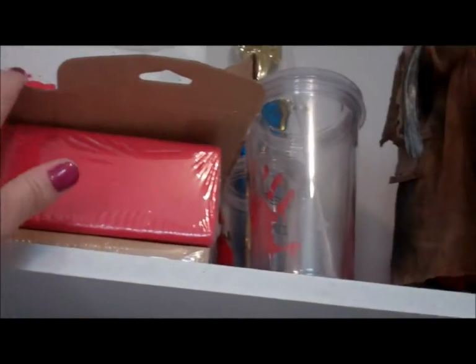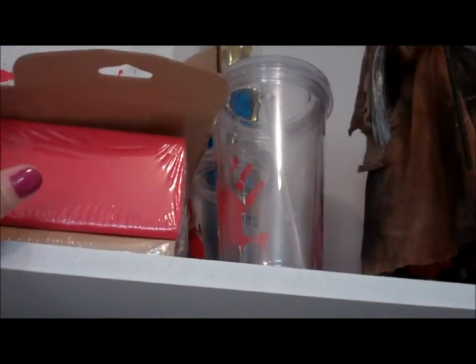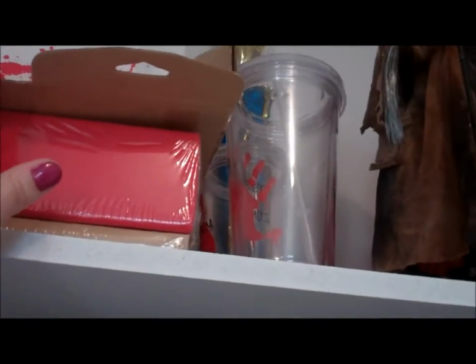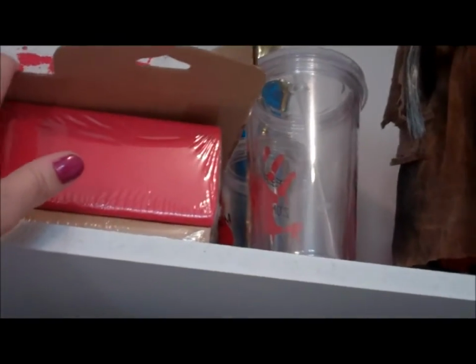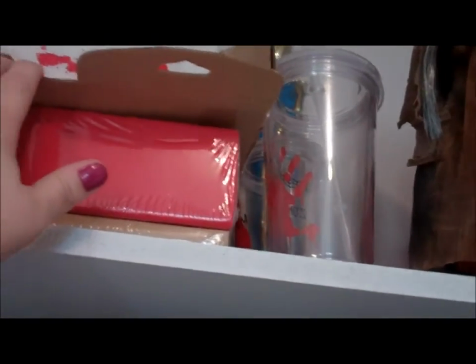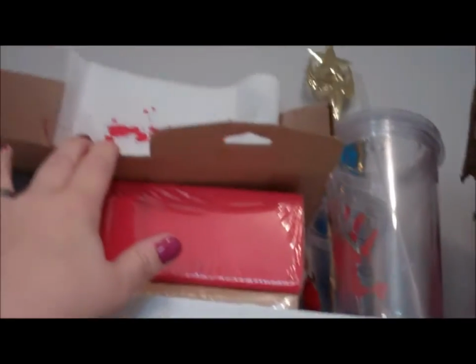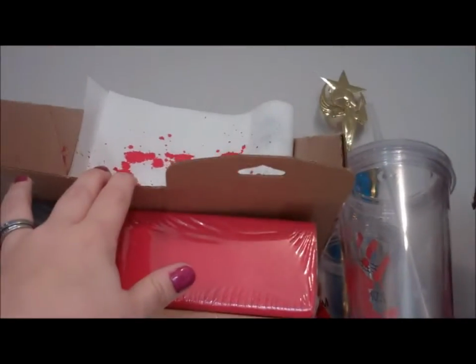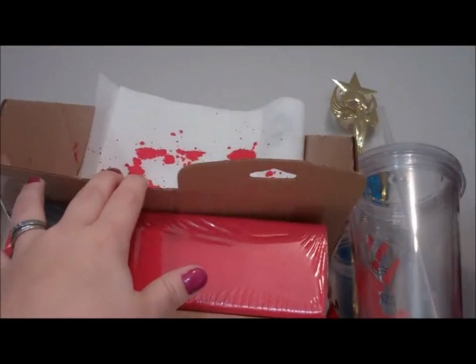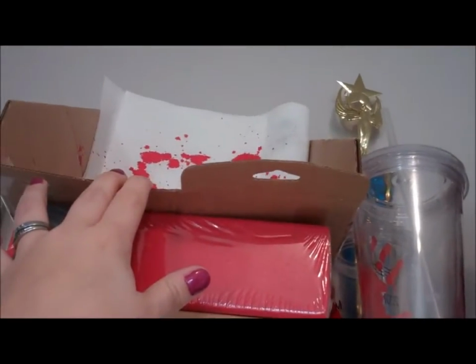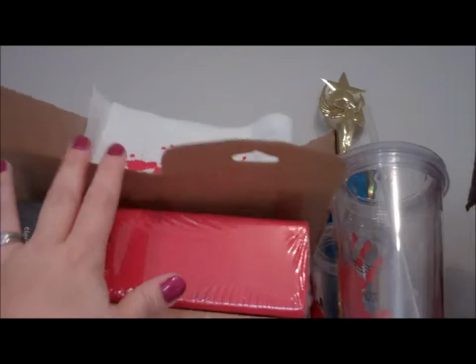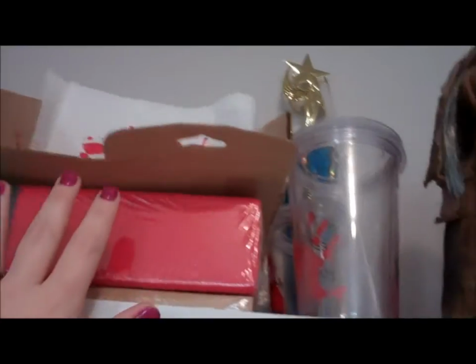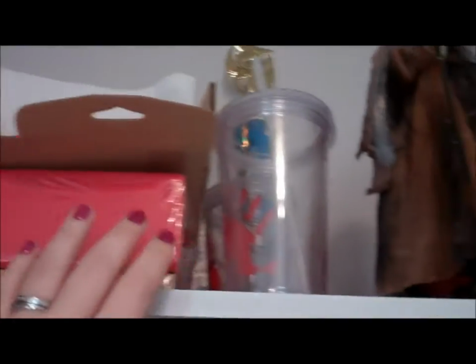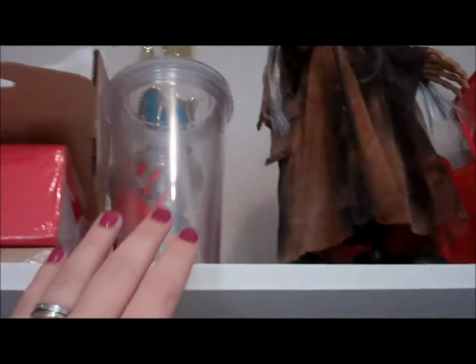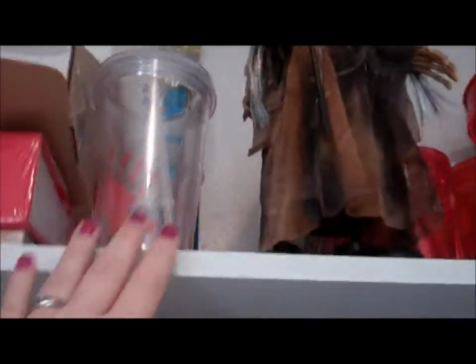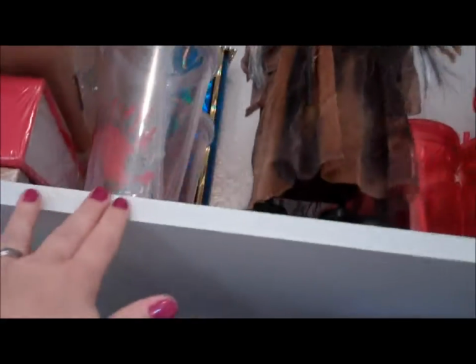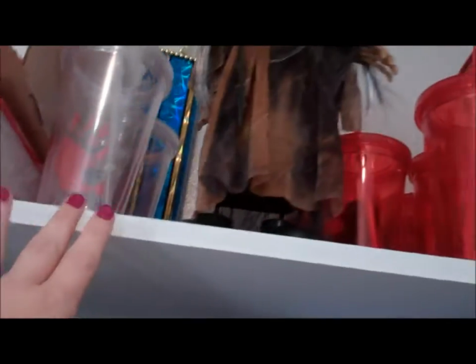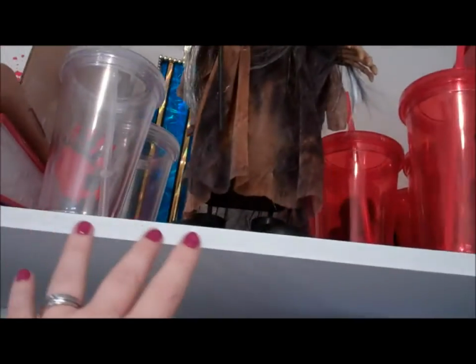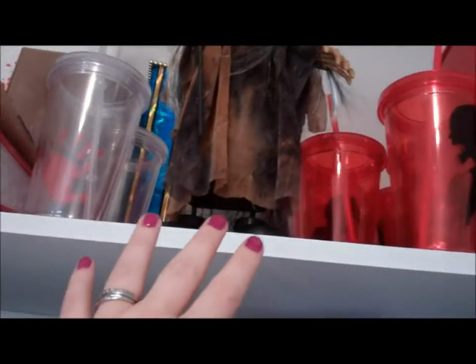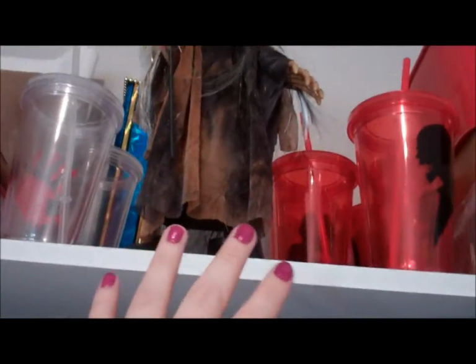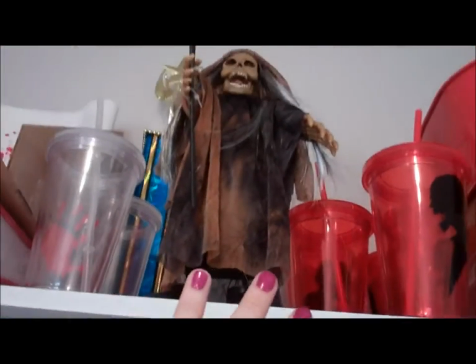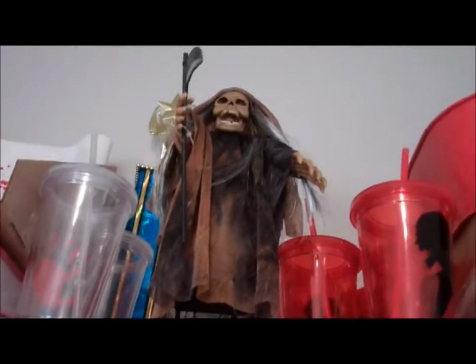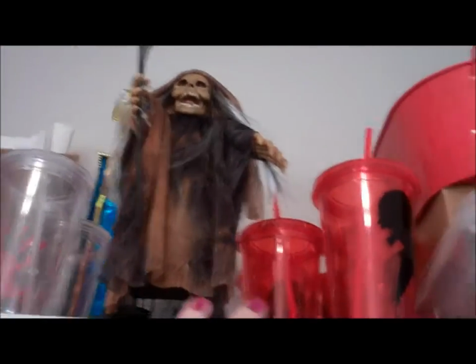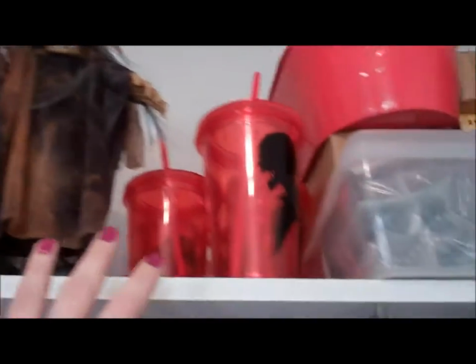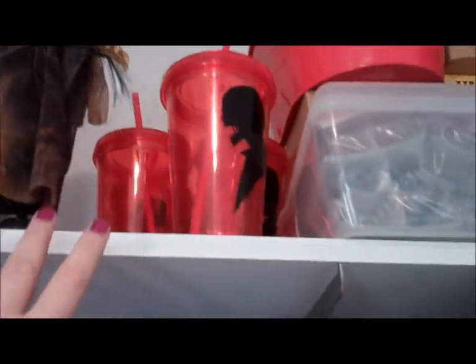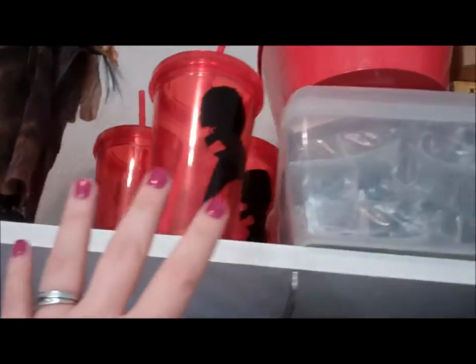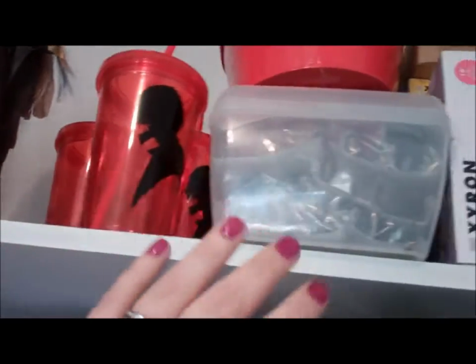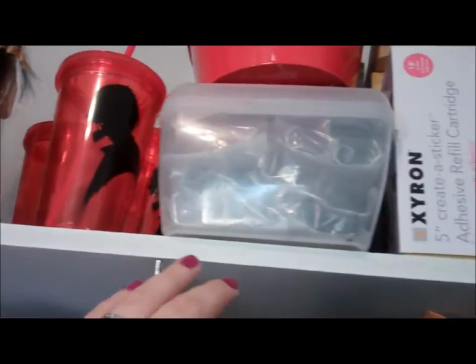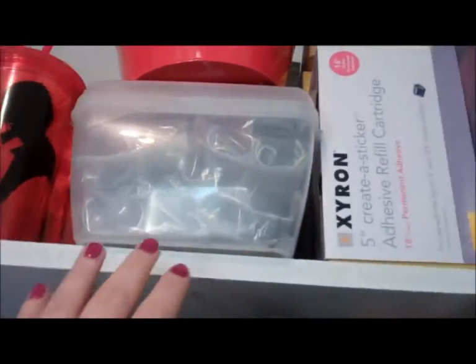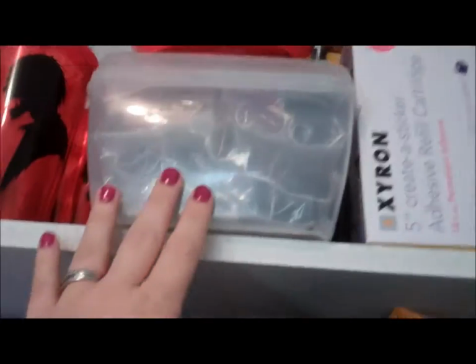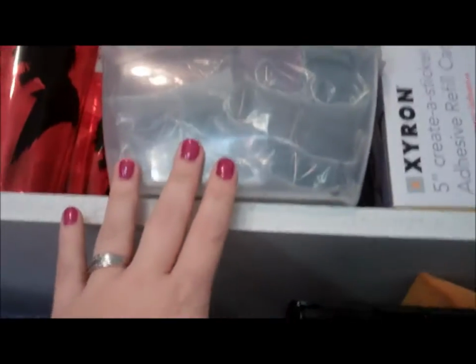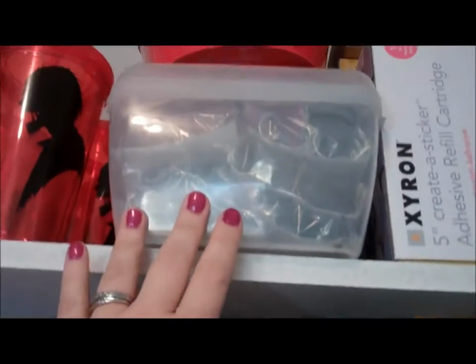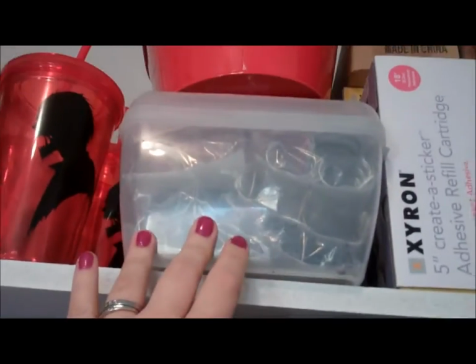This I use for my Glimmer Mist when I spray it. Some Tumbler cups I've done, my little Halloween doll. These are my cinch rings.